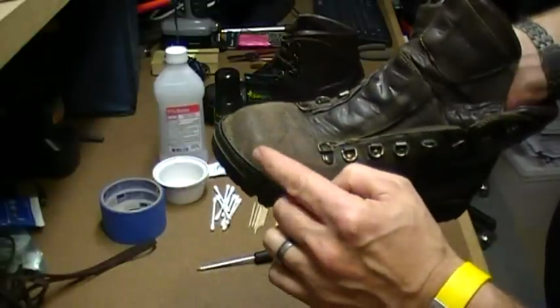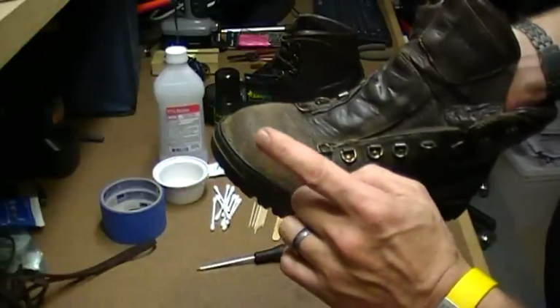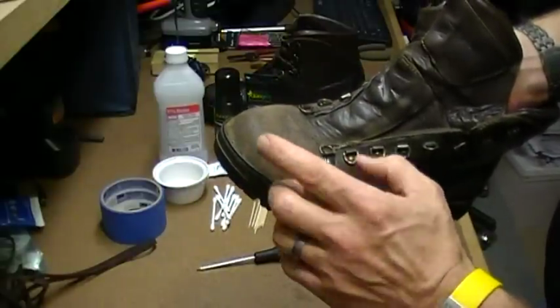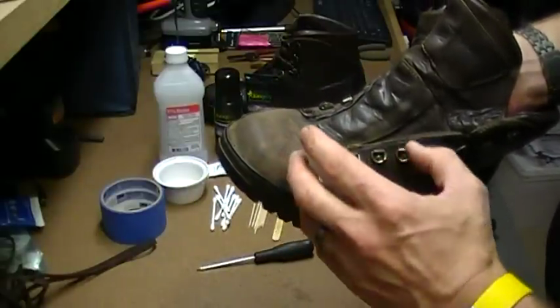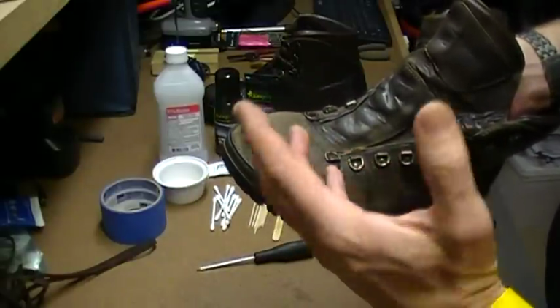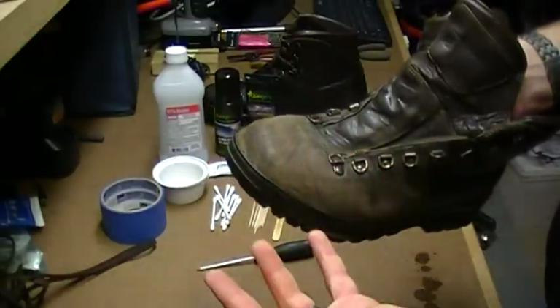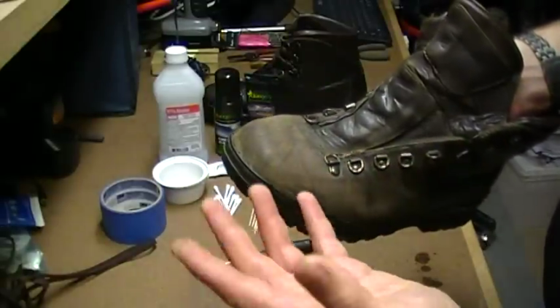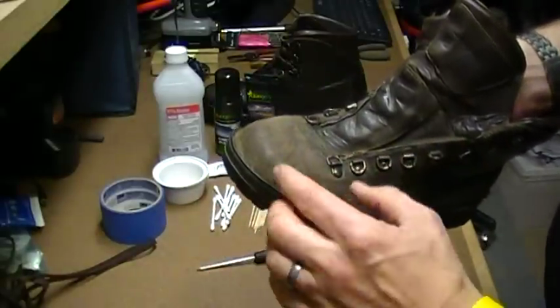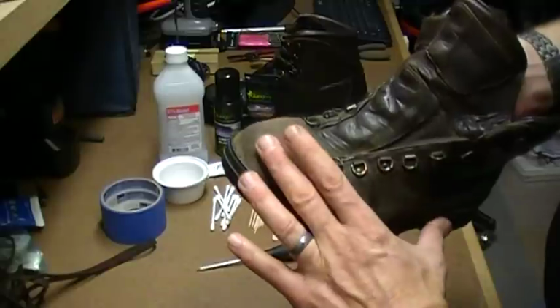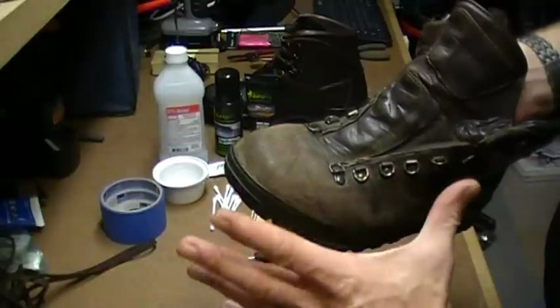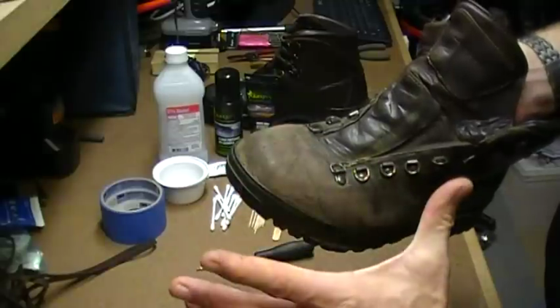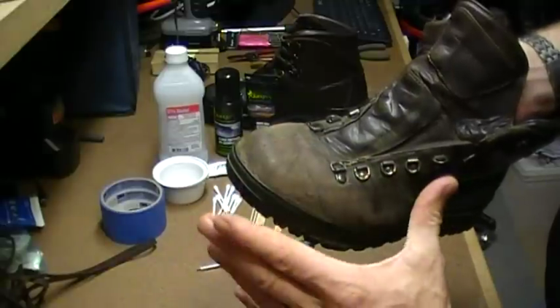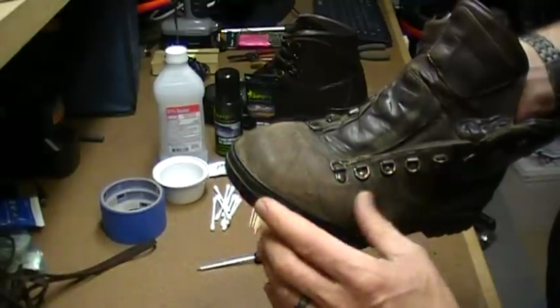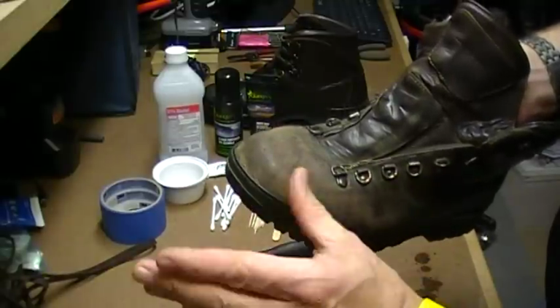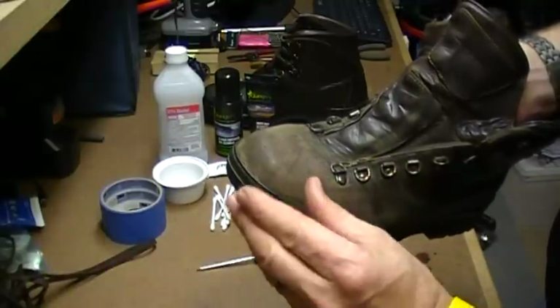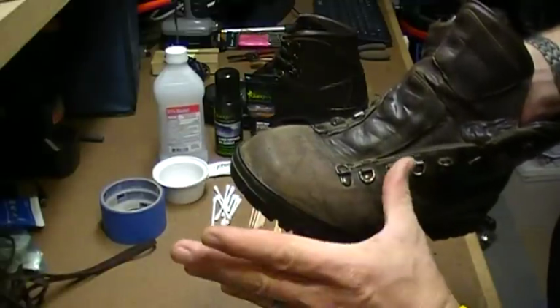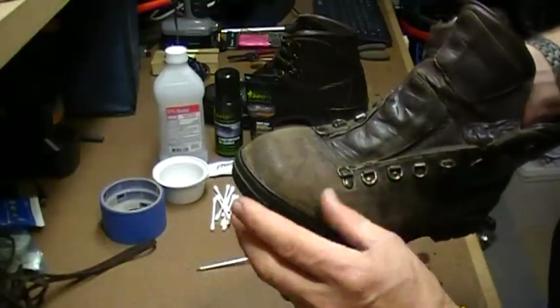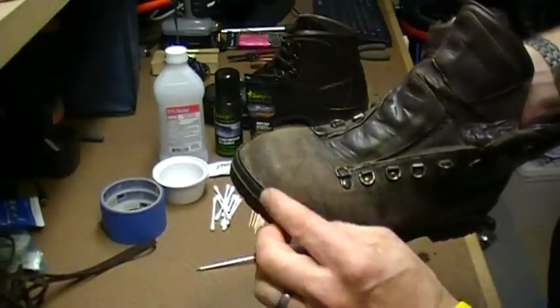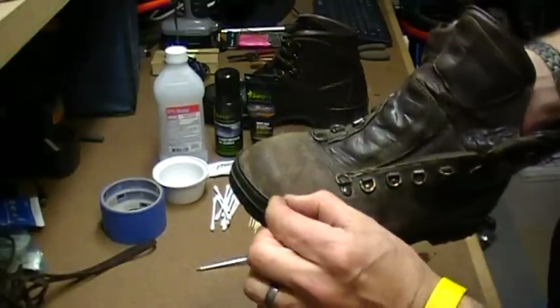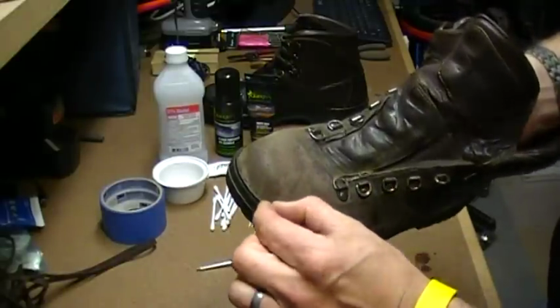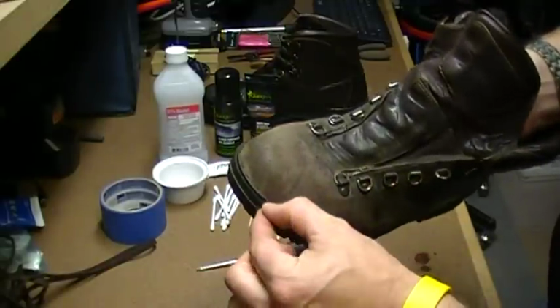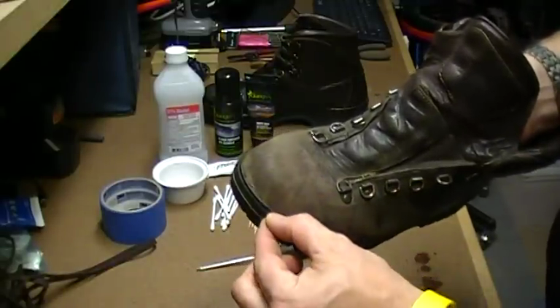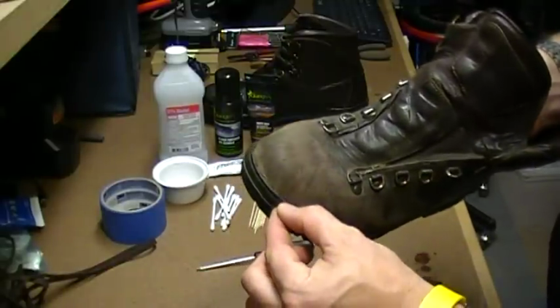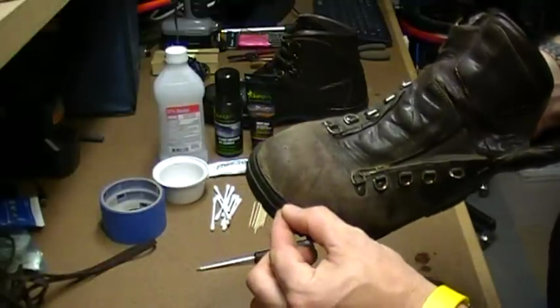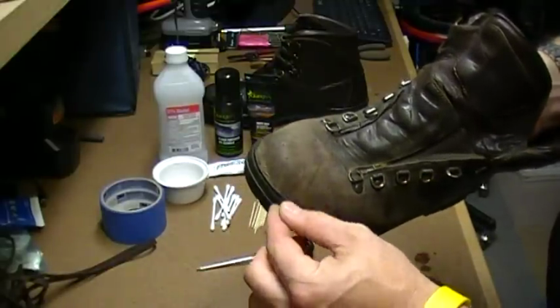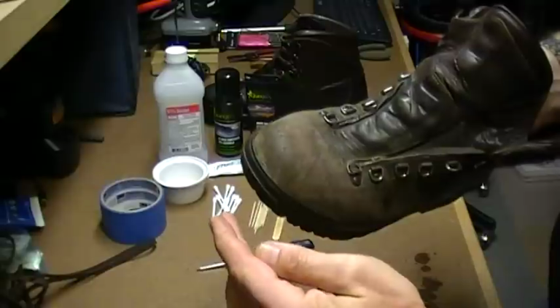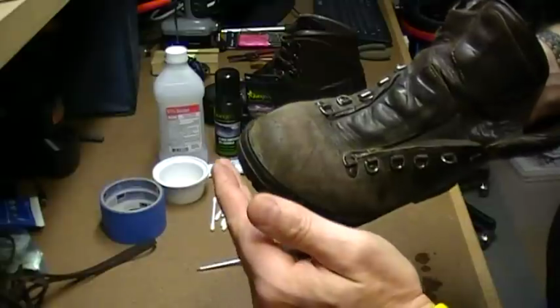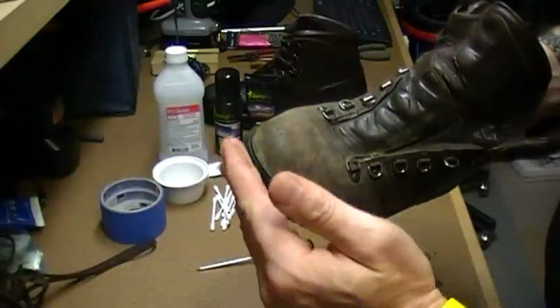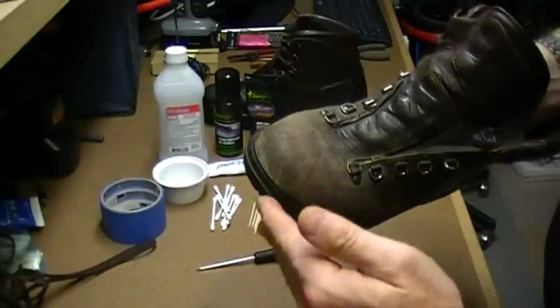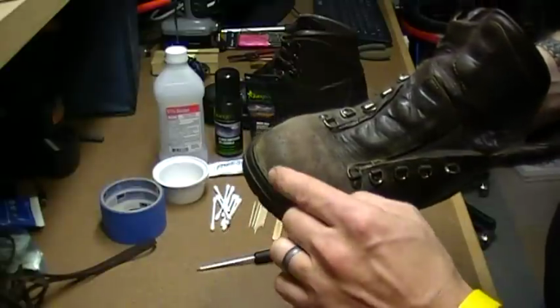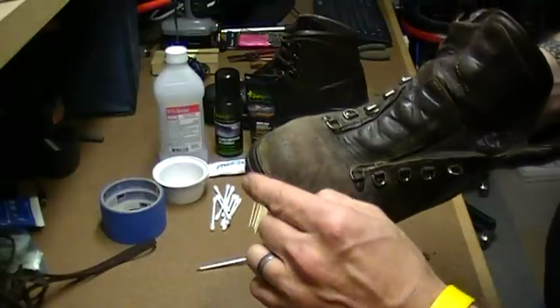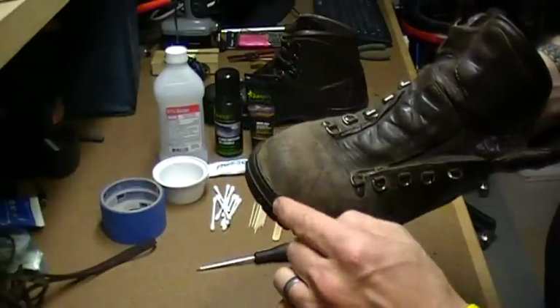Typically, the leather as it gets wet and as you use it—the leather expands, then it contracts—and that constant expansion and contraction causes that separation over time. We'll get into later how to fix that.